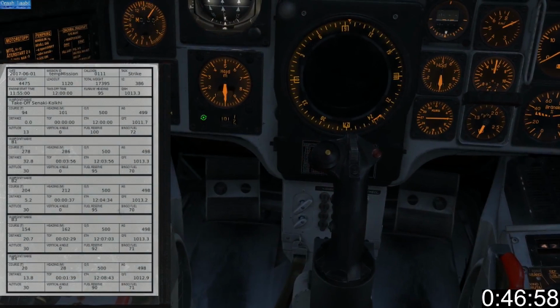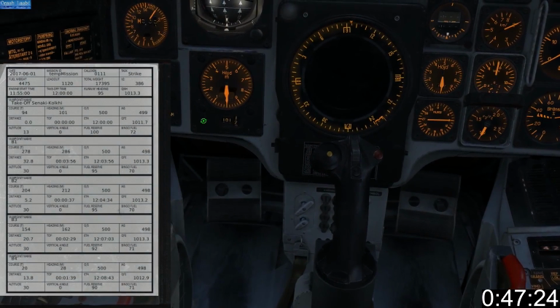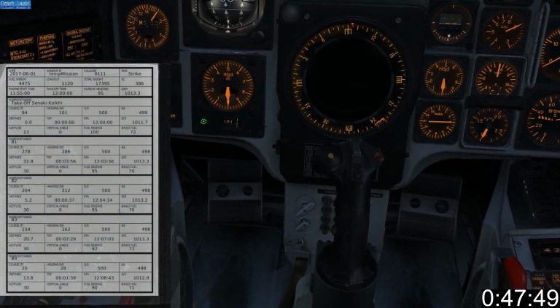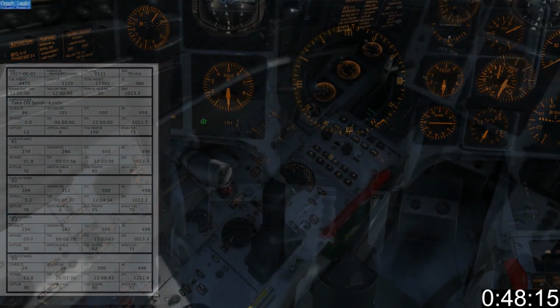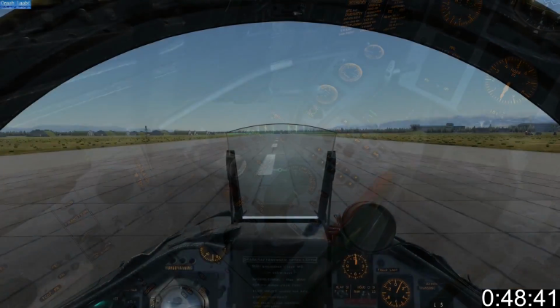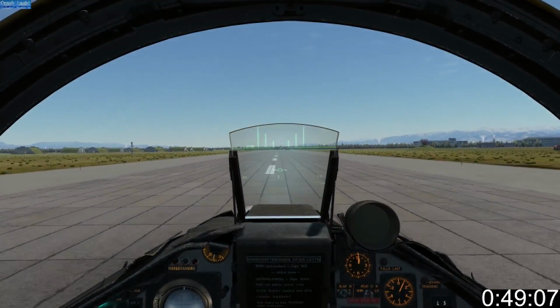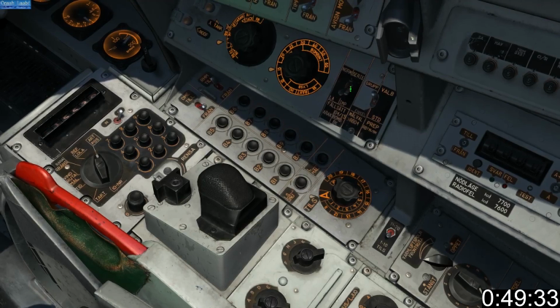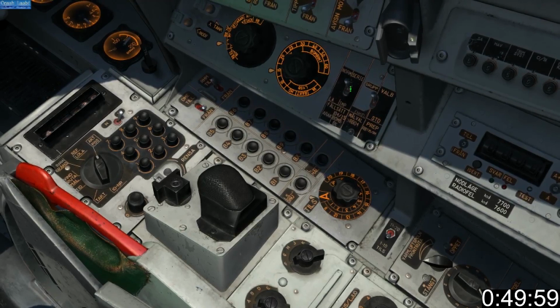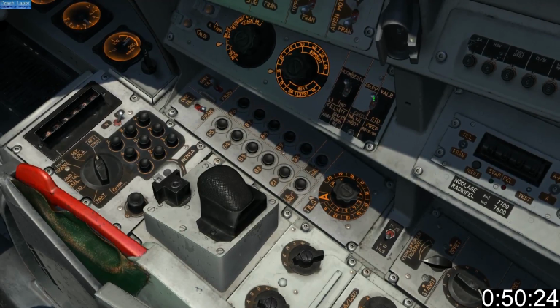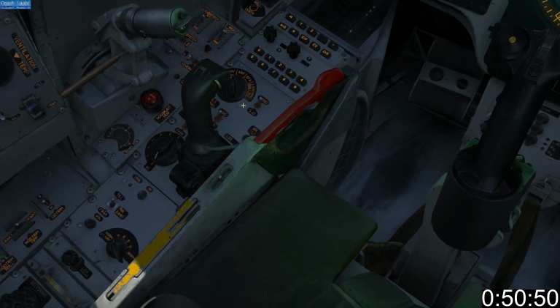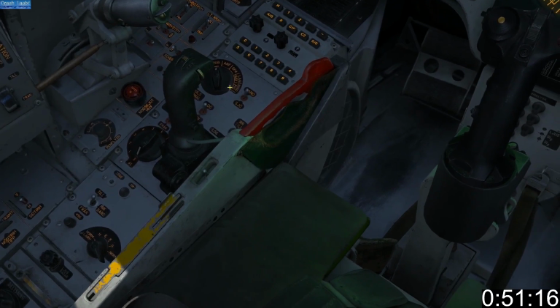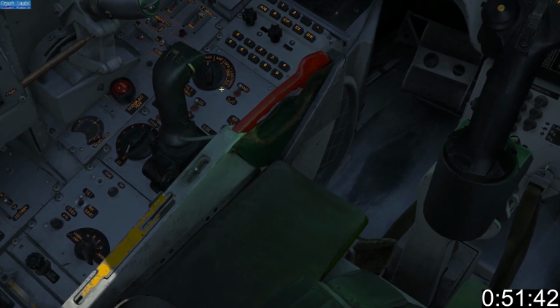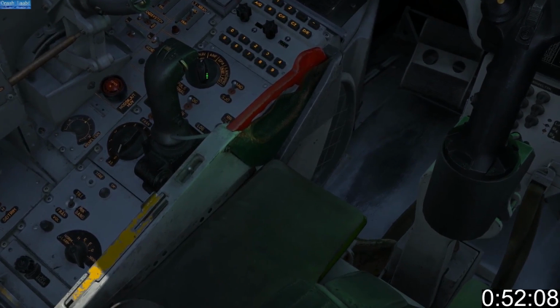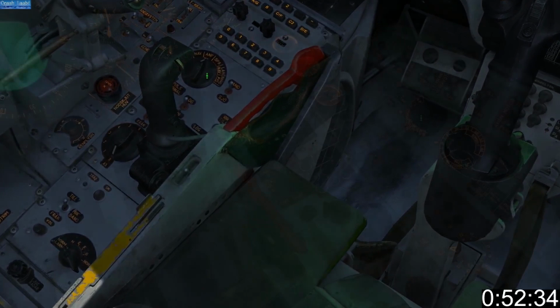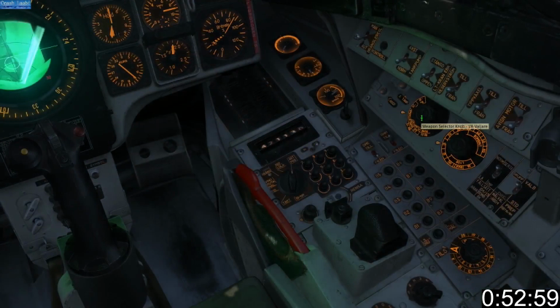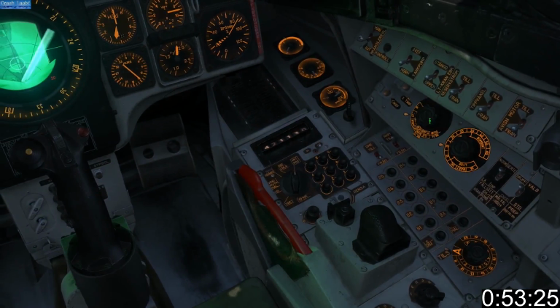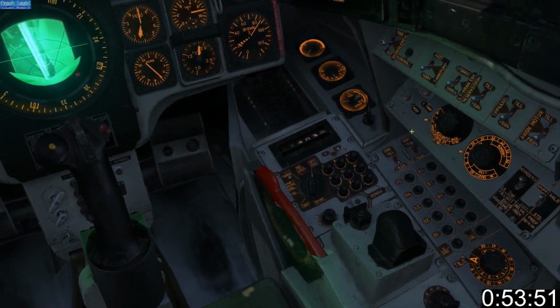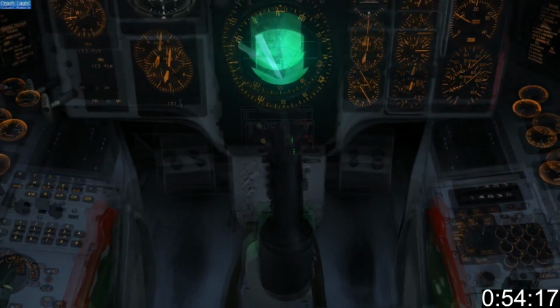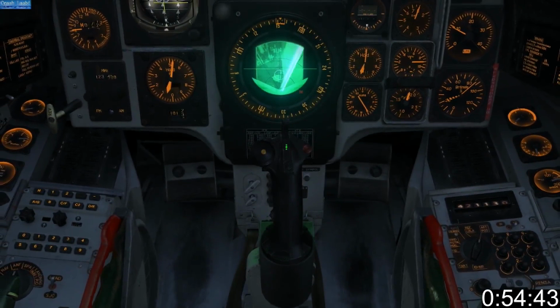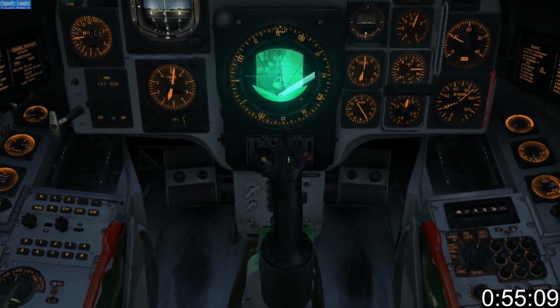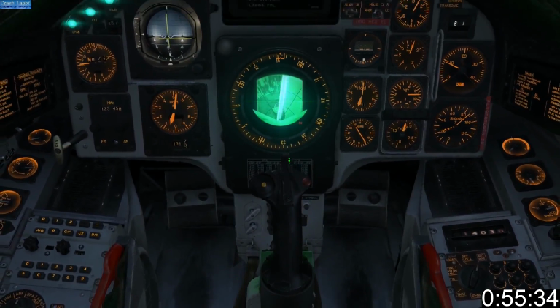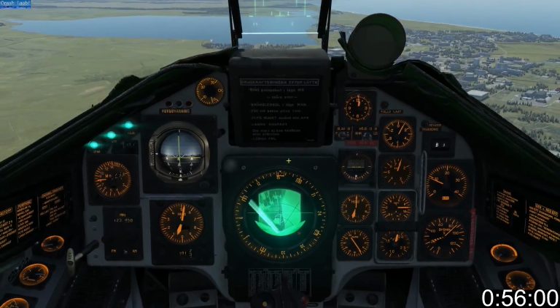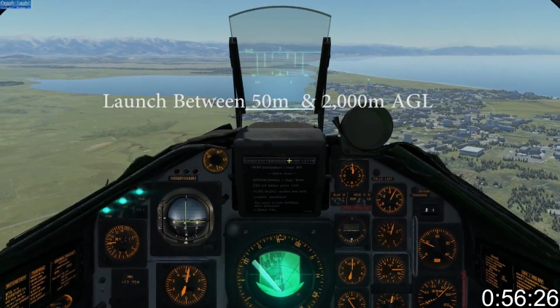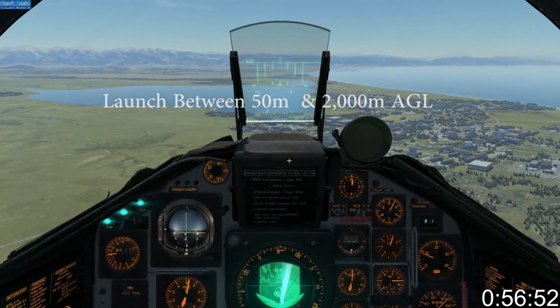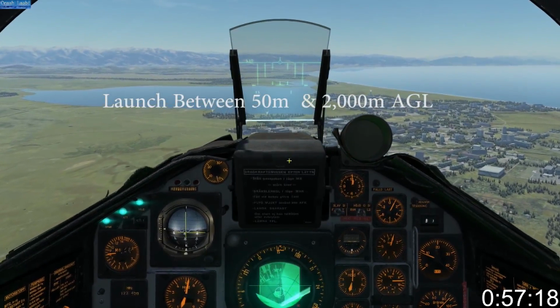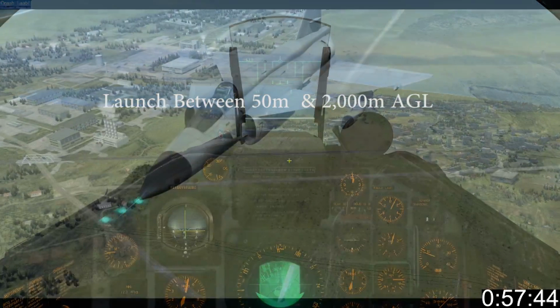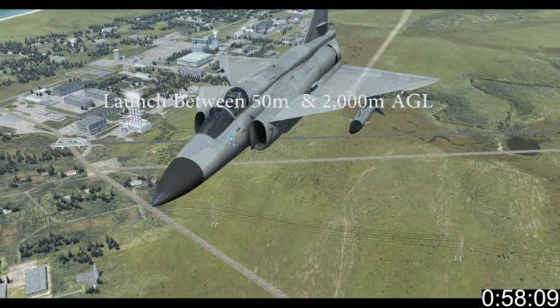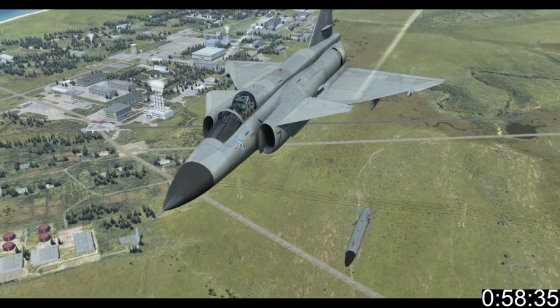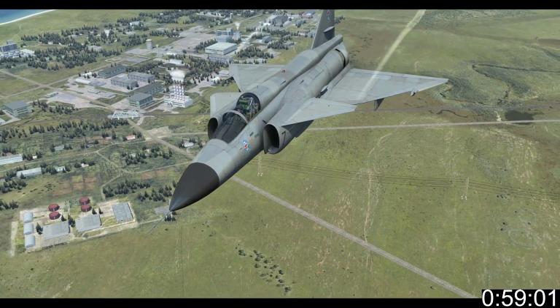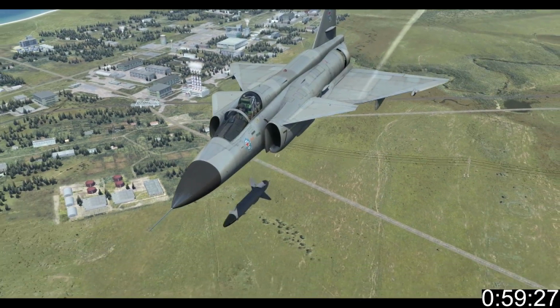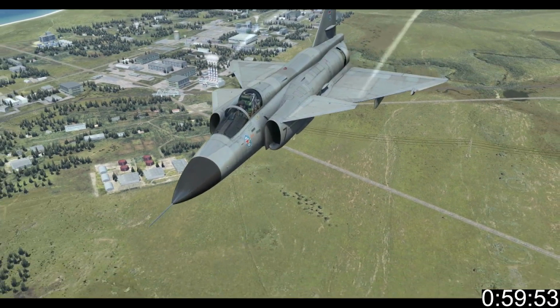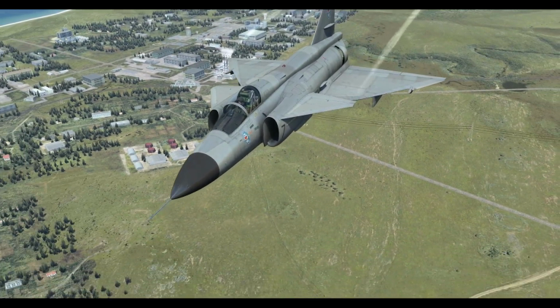Dial in the target QFE. Take off, set the weapon switches to series and value. At M3, set the master mode JNF and the weapon selector to attack. Safety off and launch when the range line is within the gates at the bottom of the hood. Bugger off the opposite way, giggling like fucking Daffy Duck.